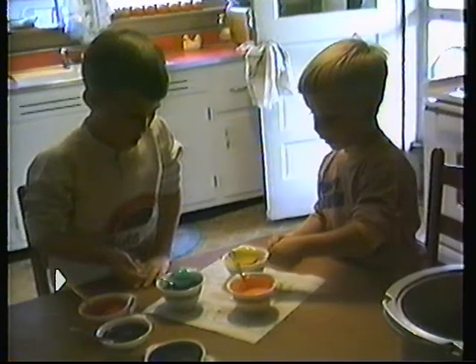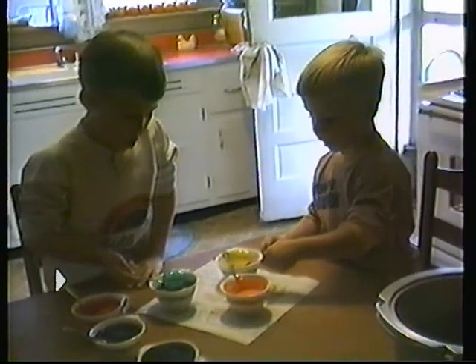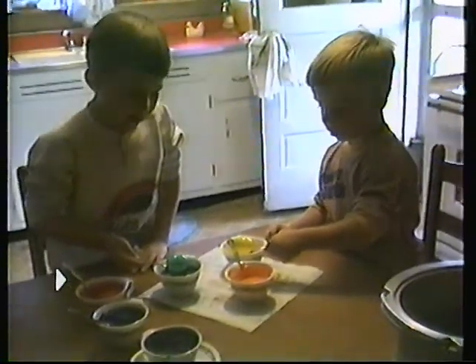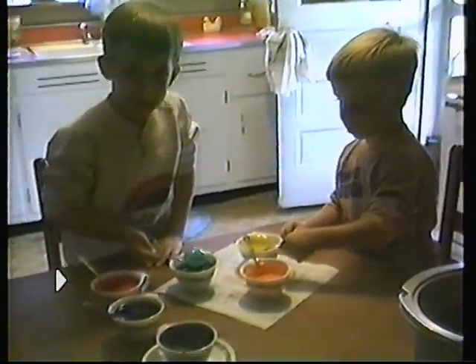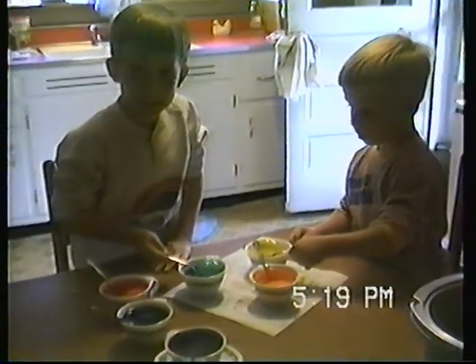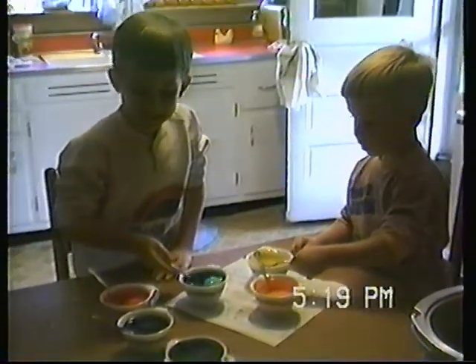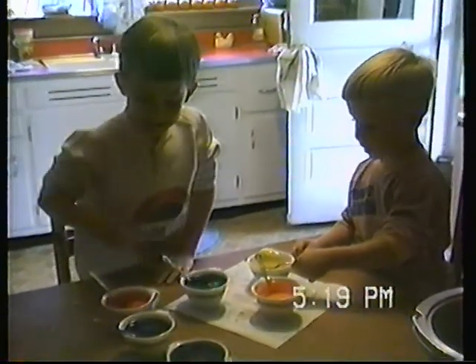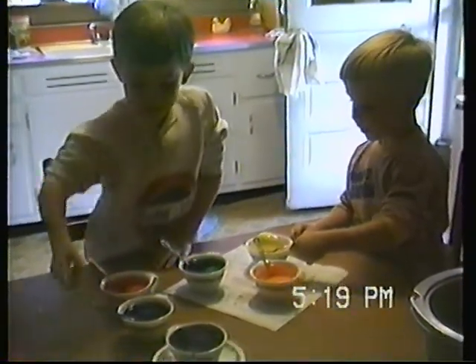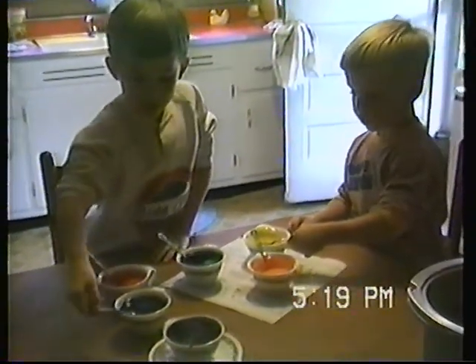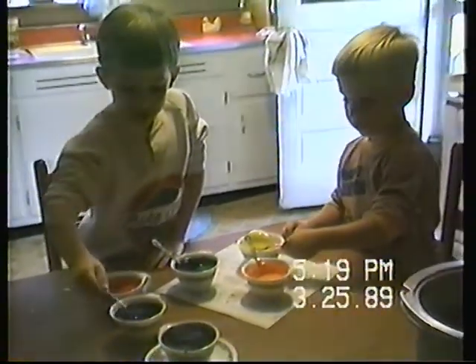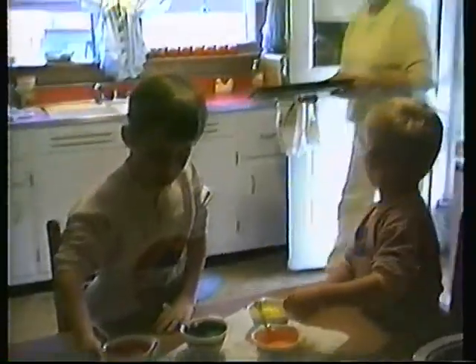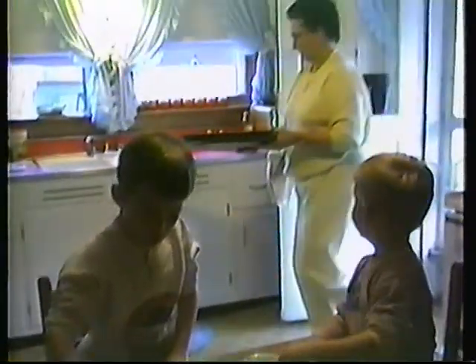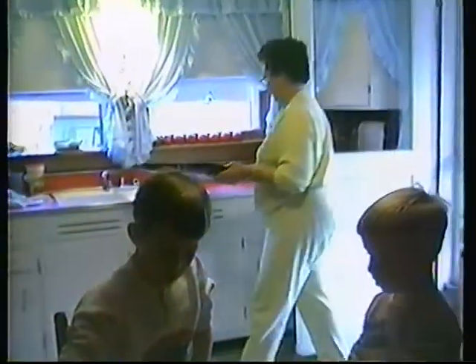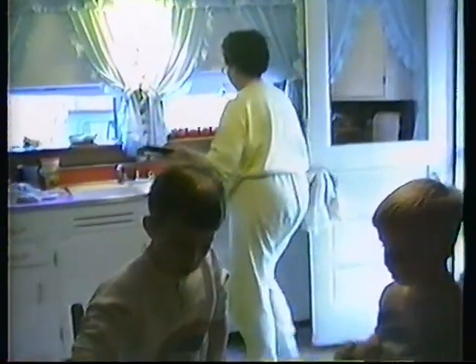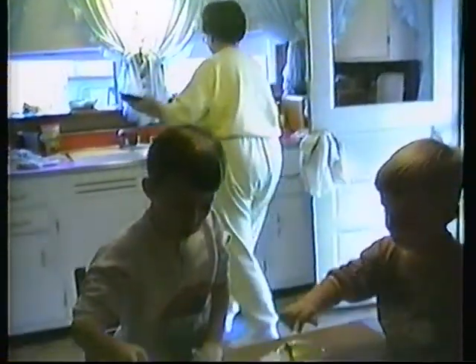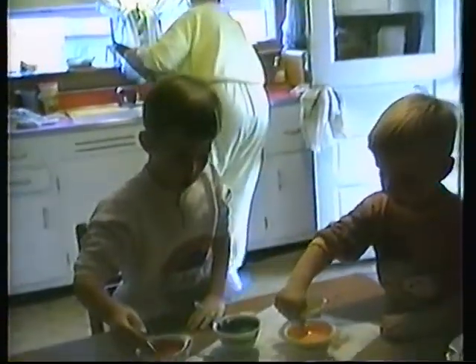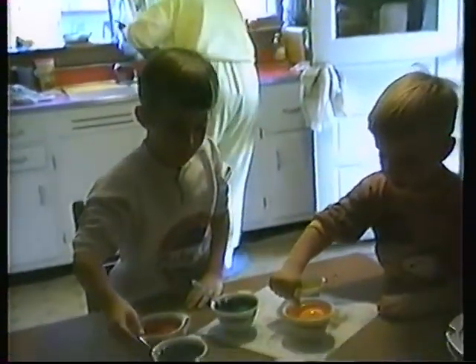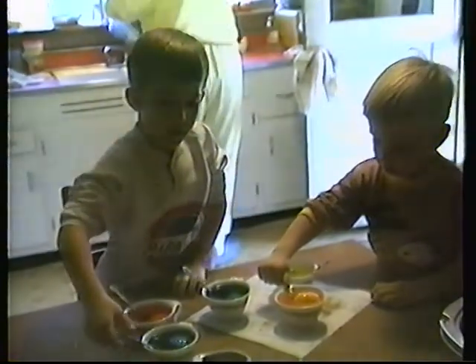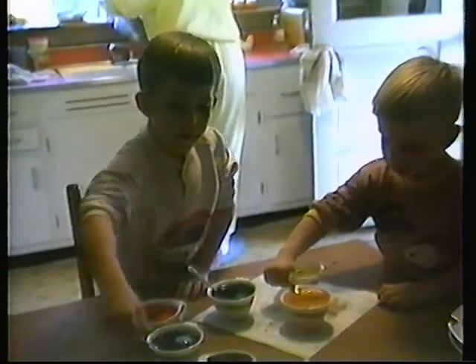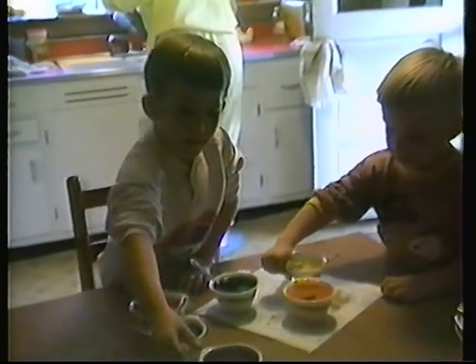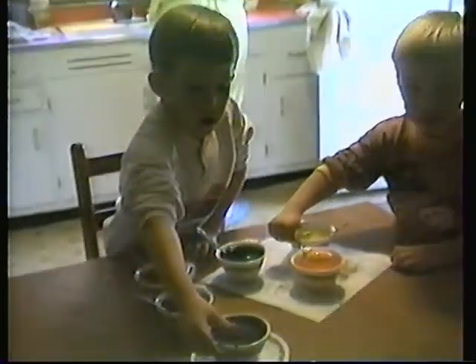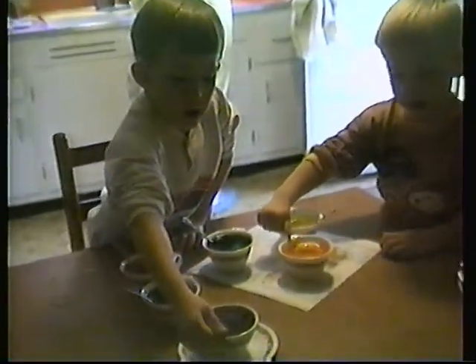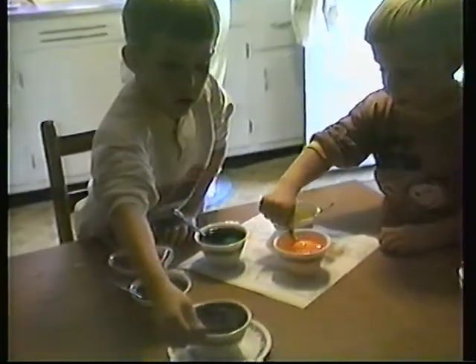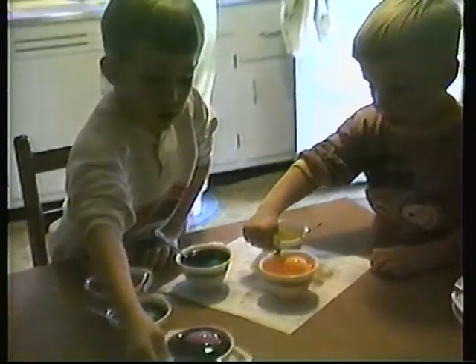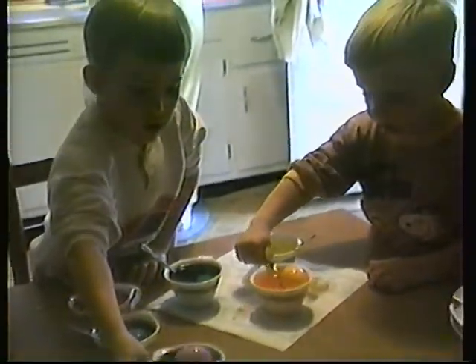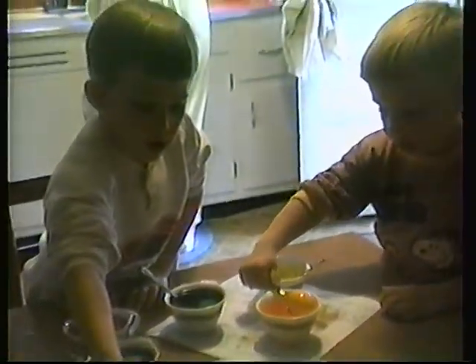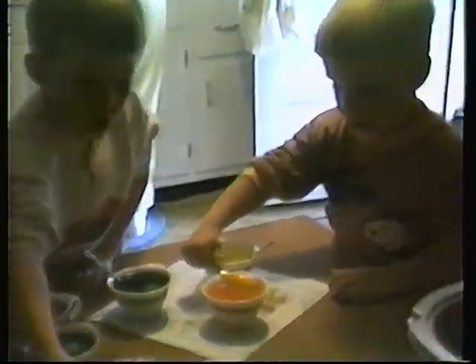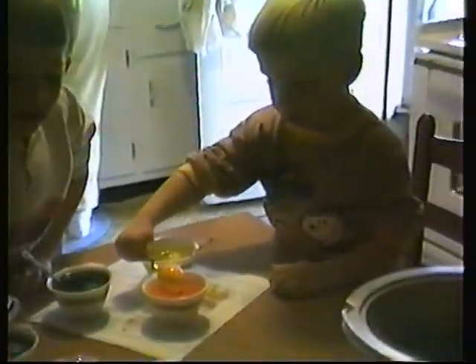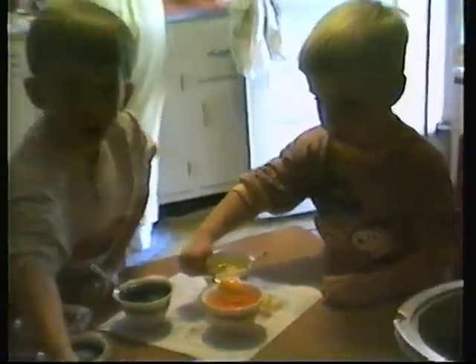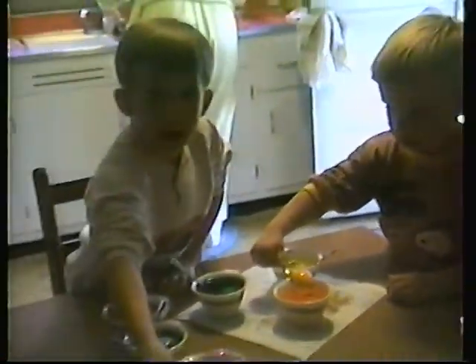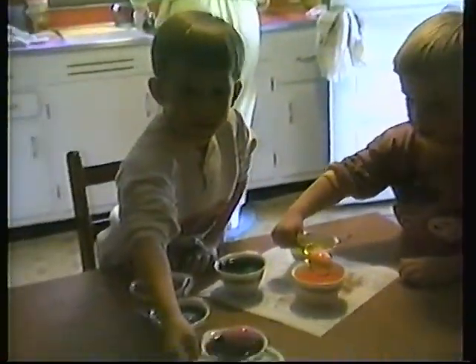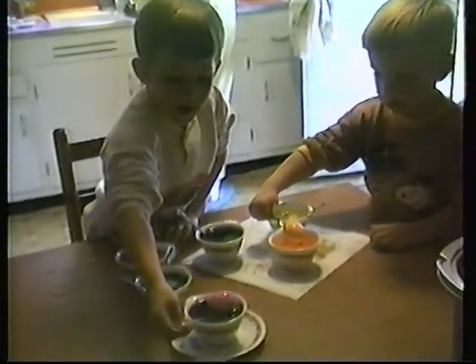Mama. Oh, it's on my eyes. That's not good, Mama. Oh, that's on the paint, Mama.